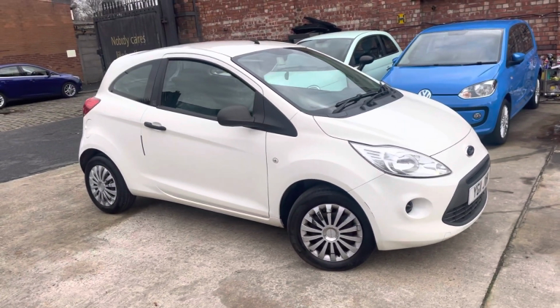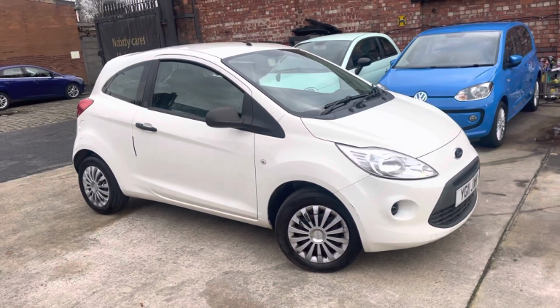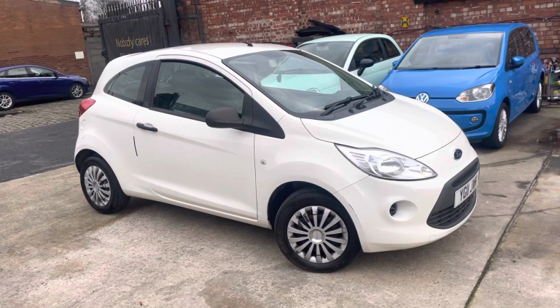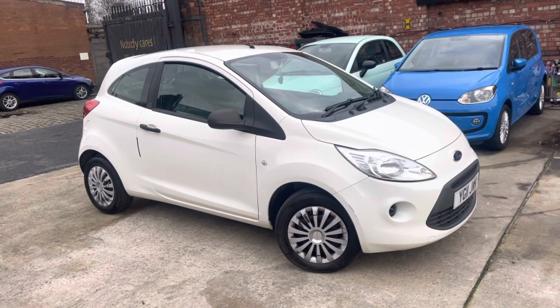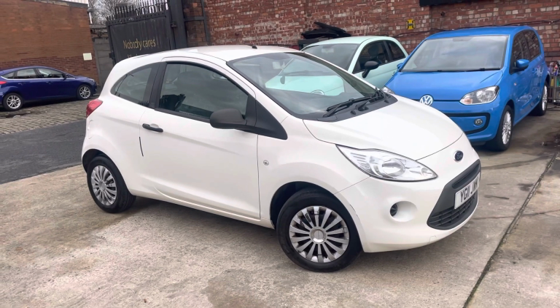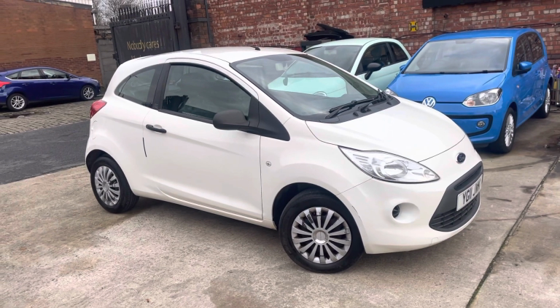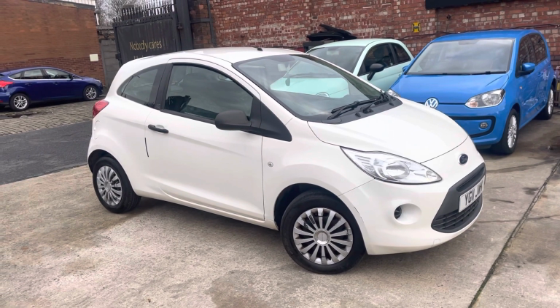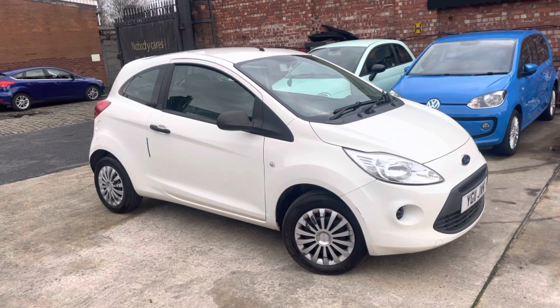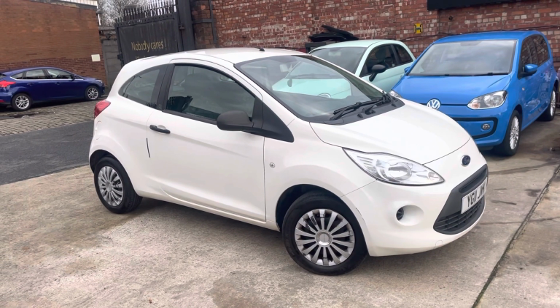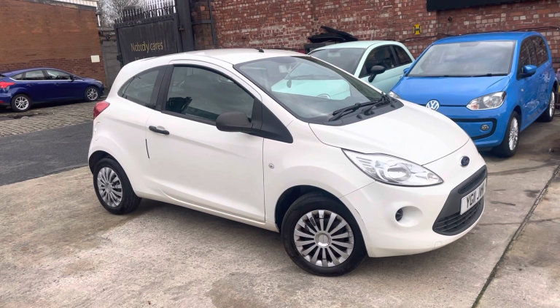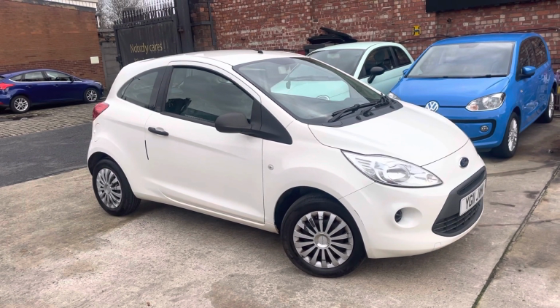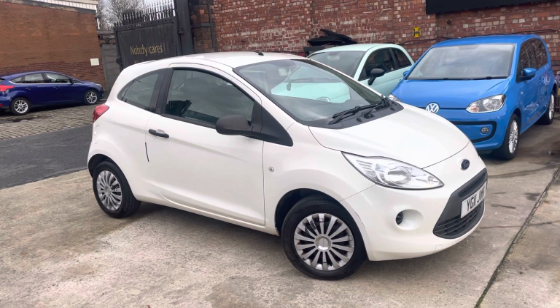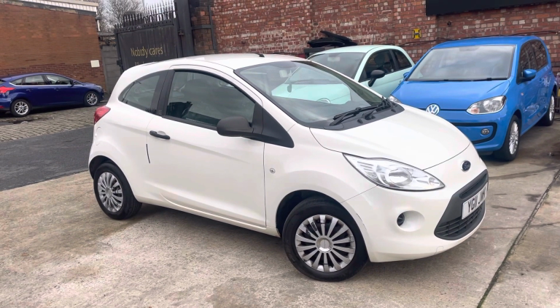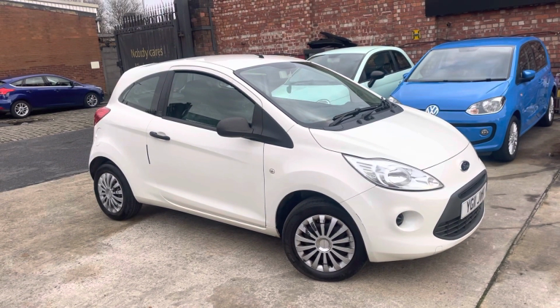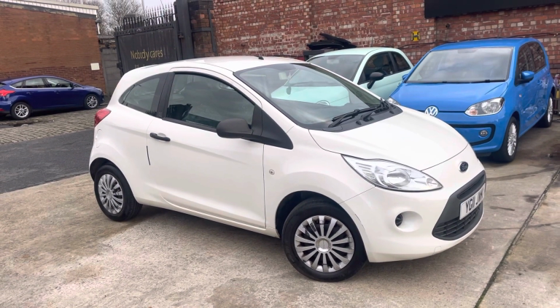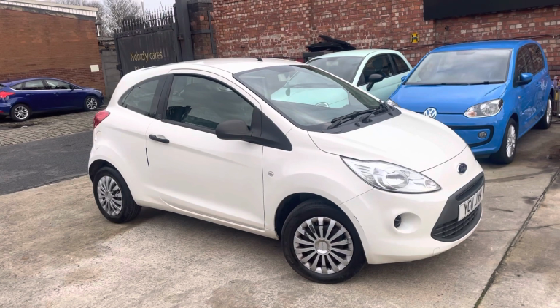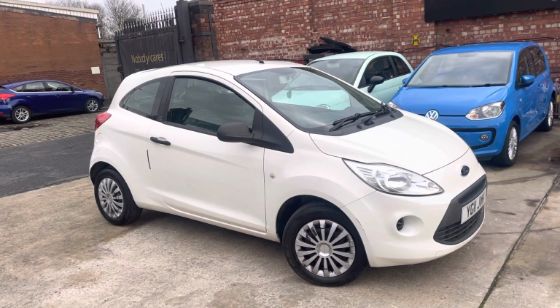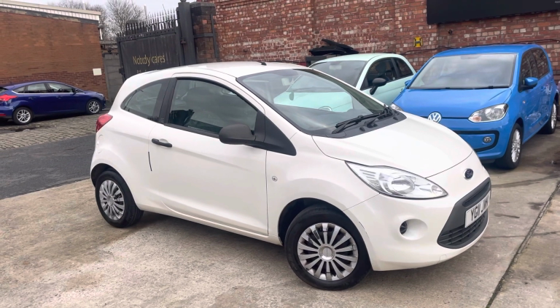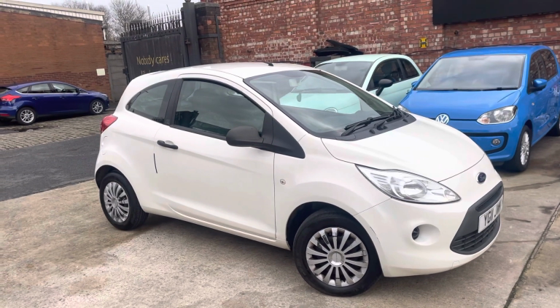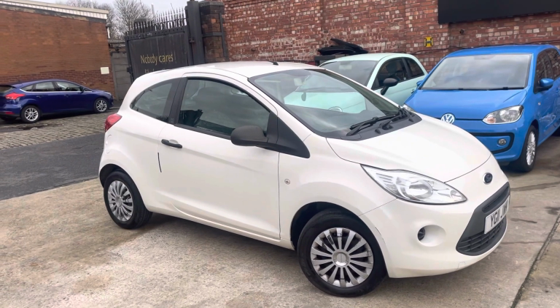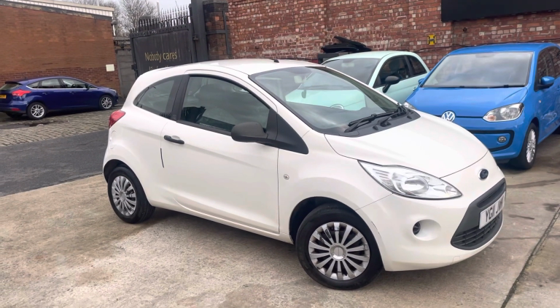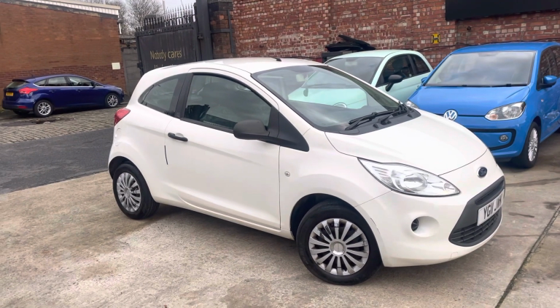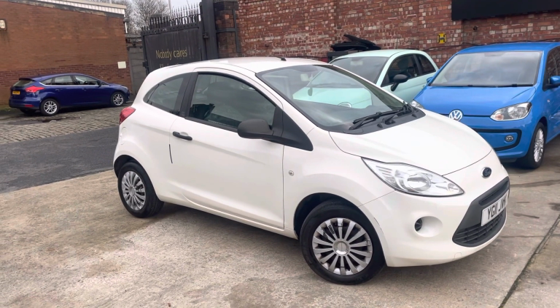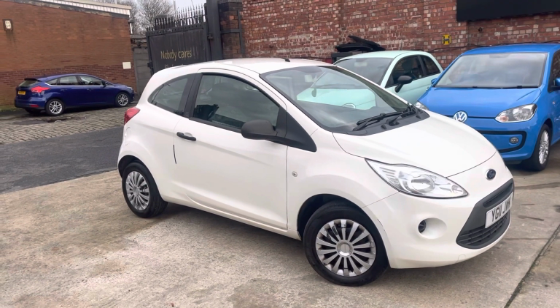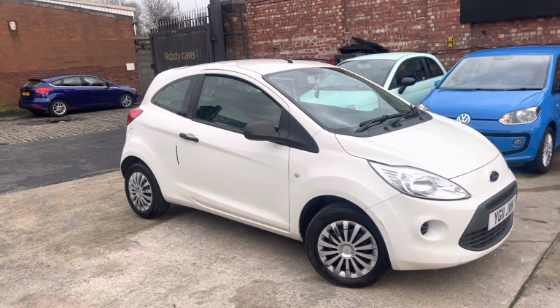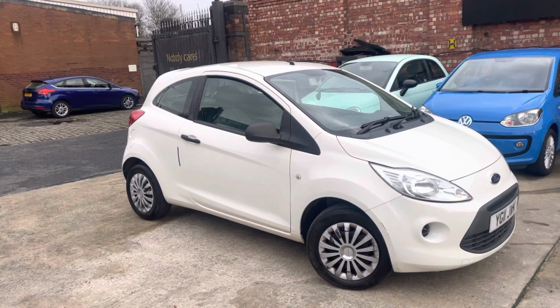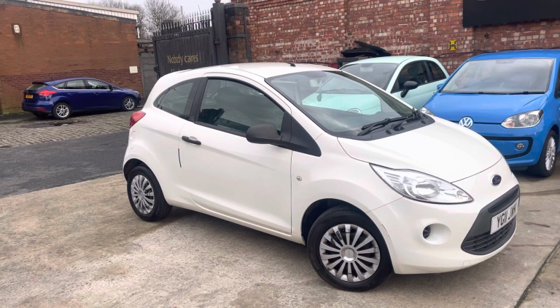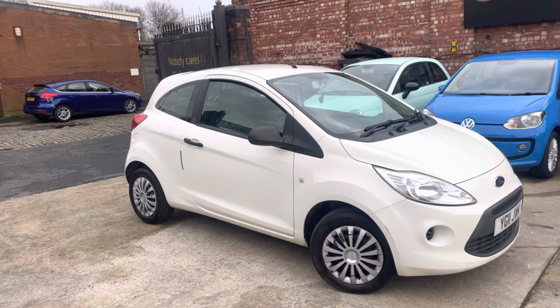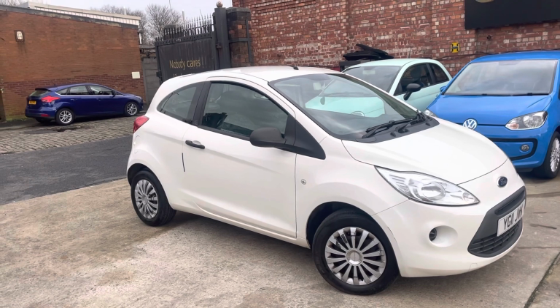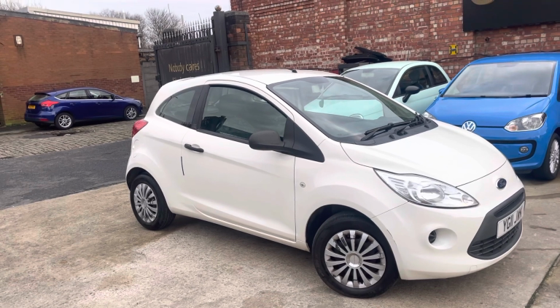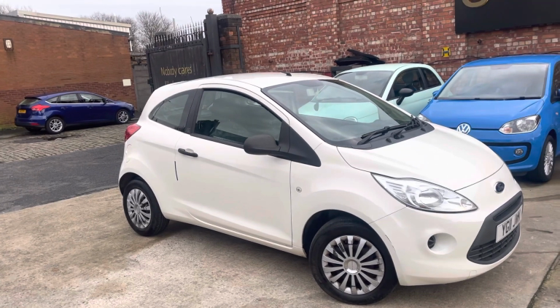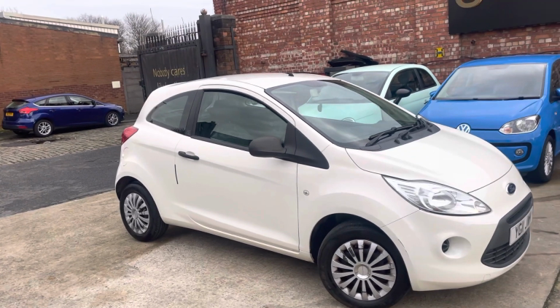The paperwork with the car: you've got one key. It's literally just had its MOT done, so 12 months on the MOT, which is a really nice selling point. Decent service history as well, and only three previous owners, which is very good for a 2011 car.